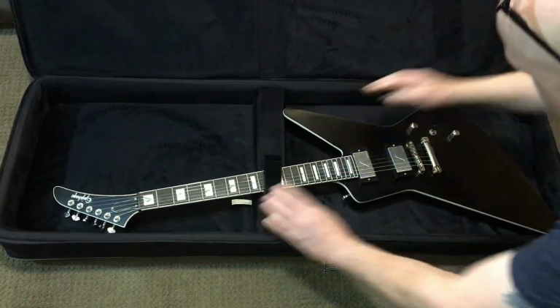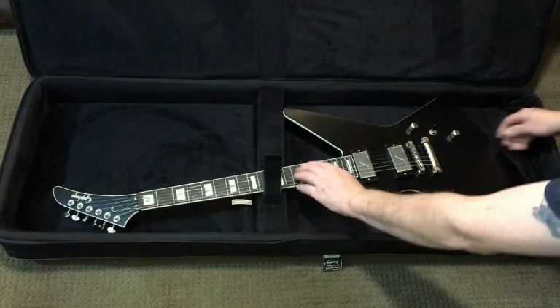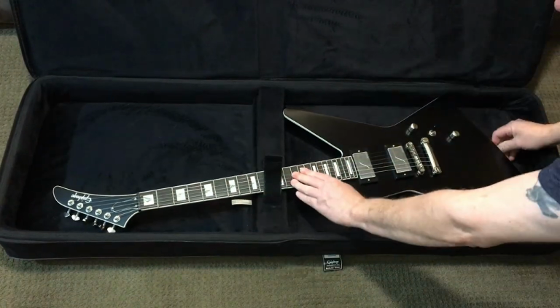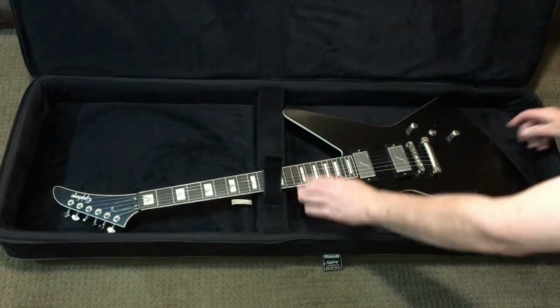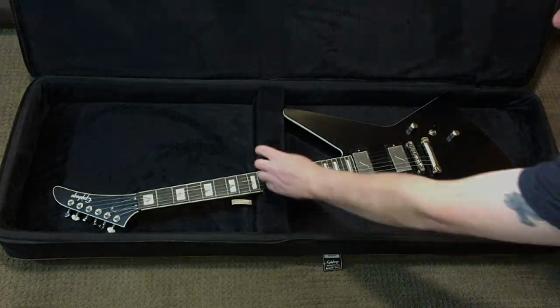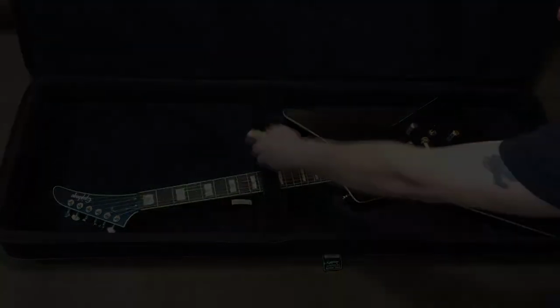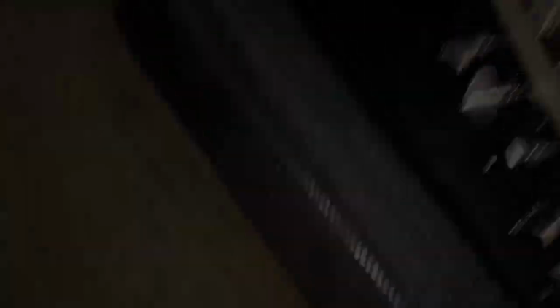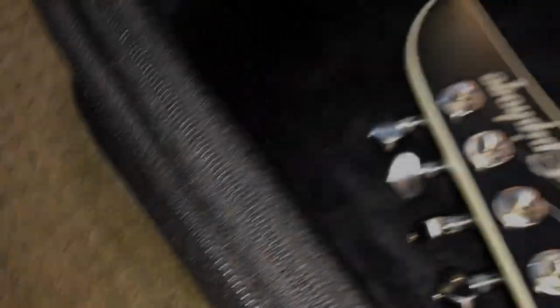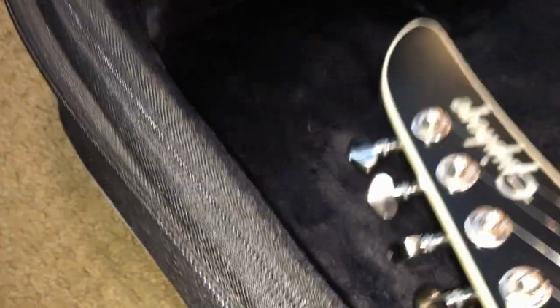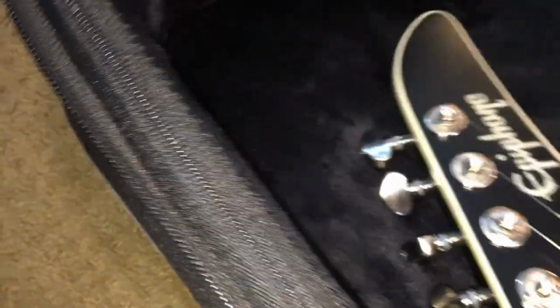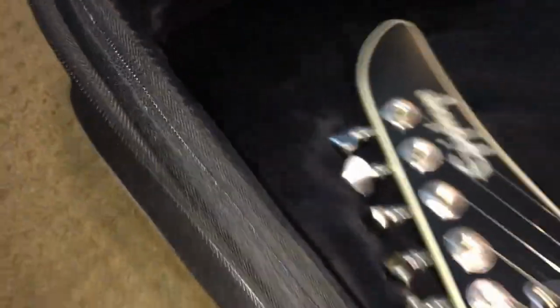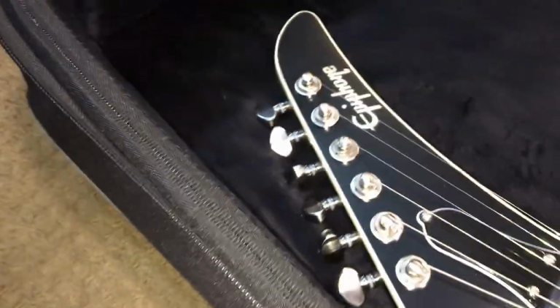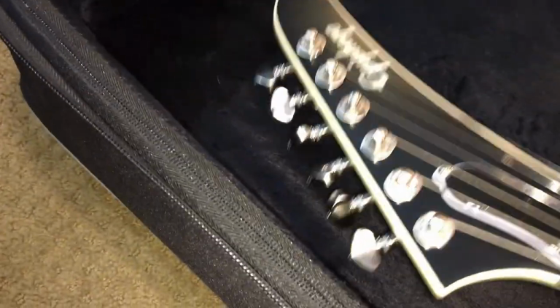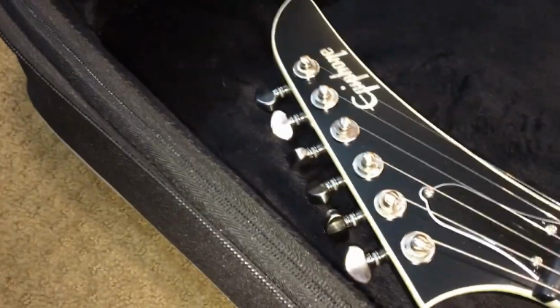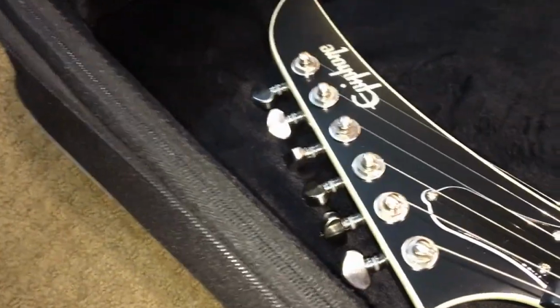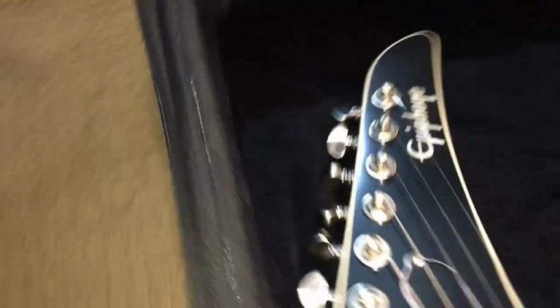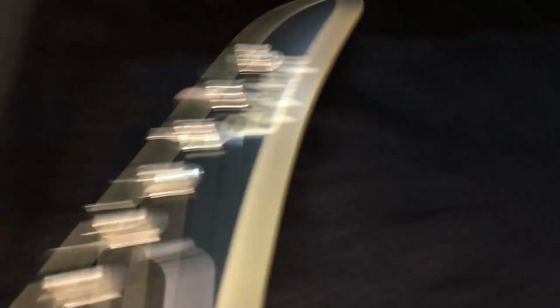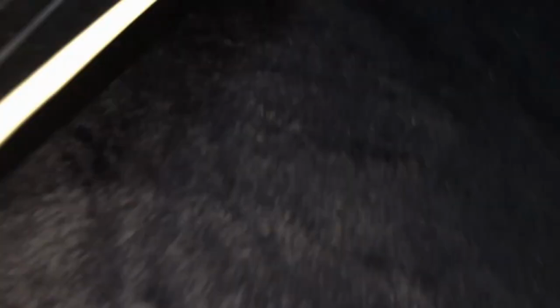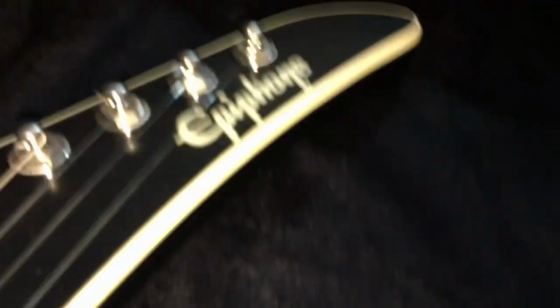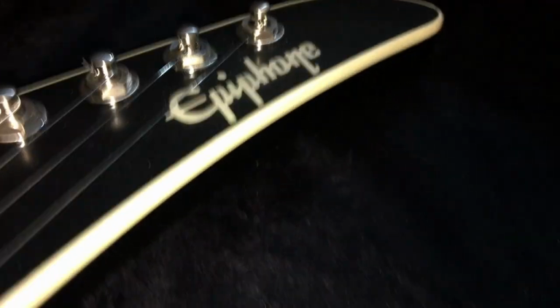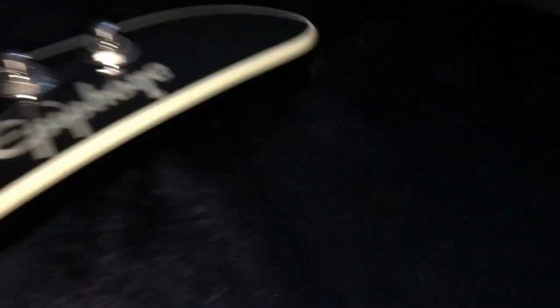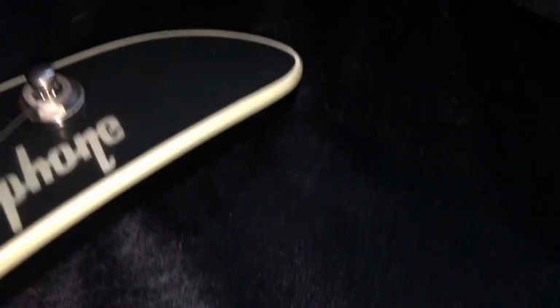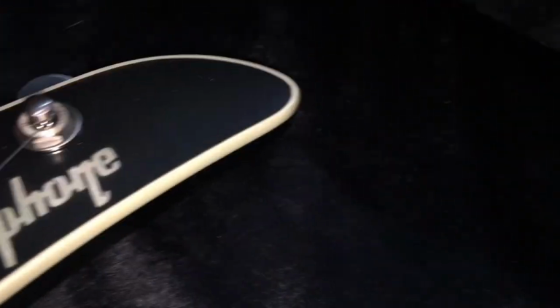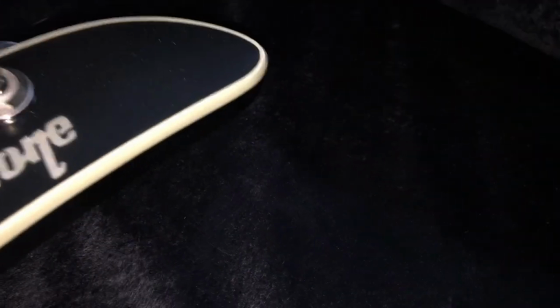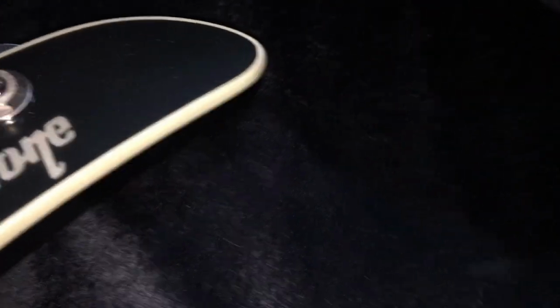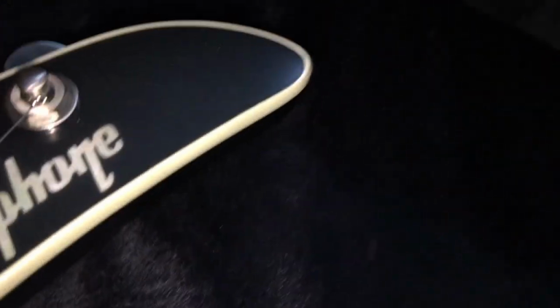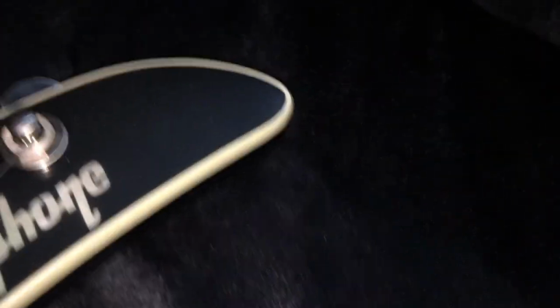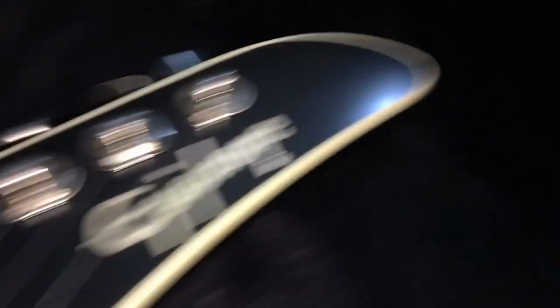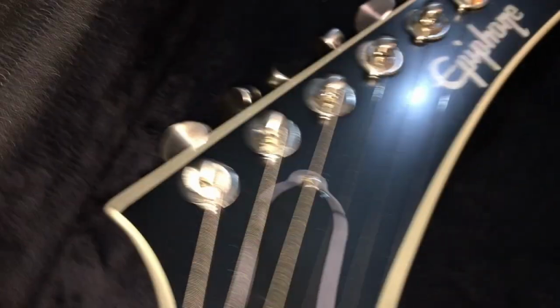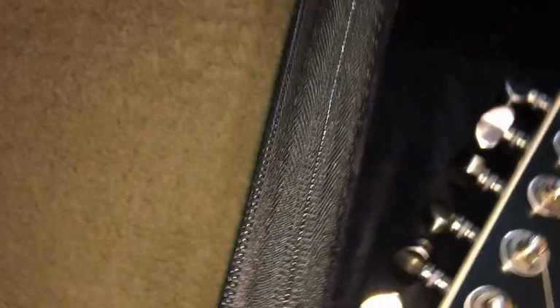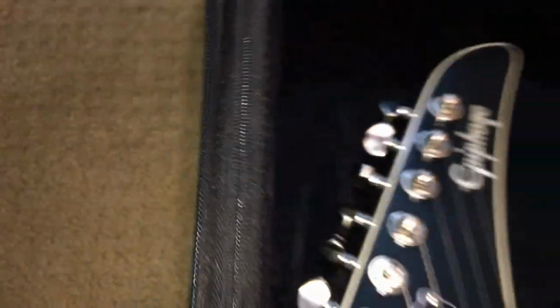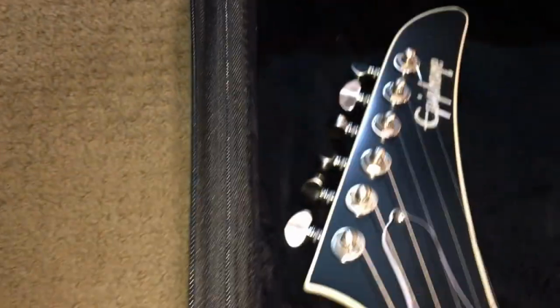I did want to show you how the headstock touches the floor of this case. When your guitar's headstock rests against the interior of the case, it is a little more susceptible to a headstock break, especially if it's a Gibson-type guitar.